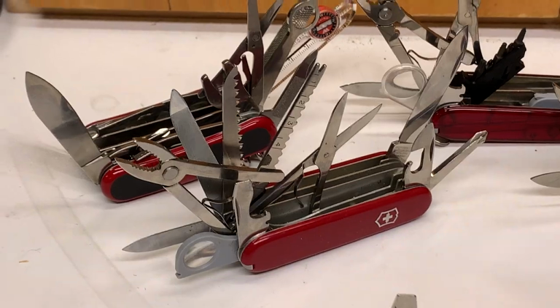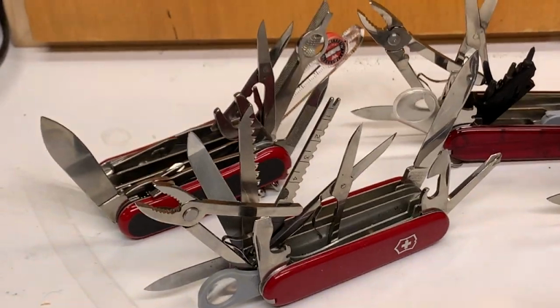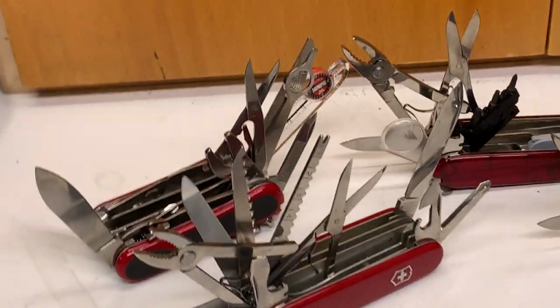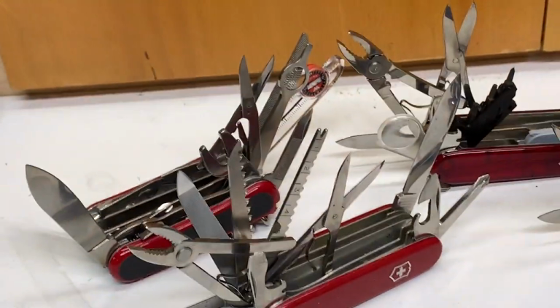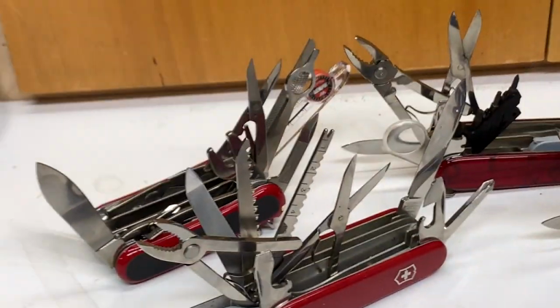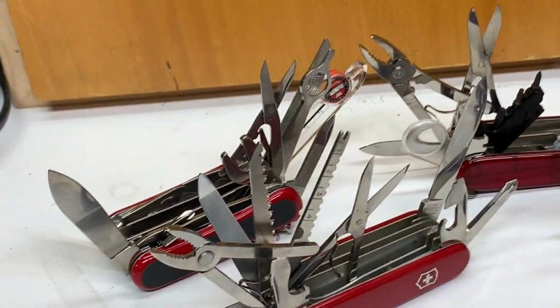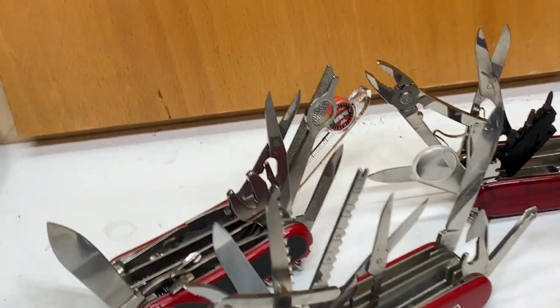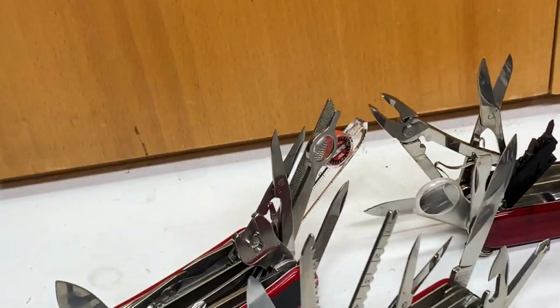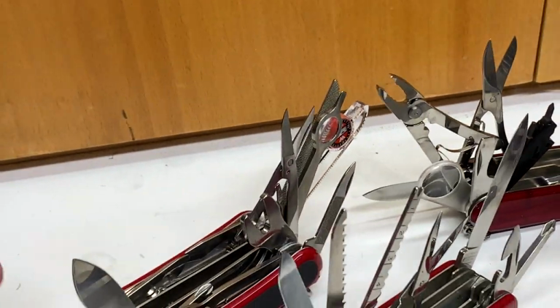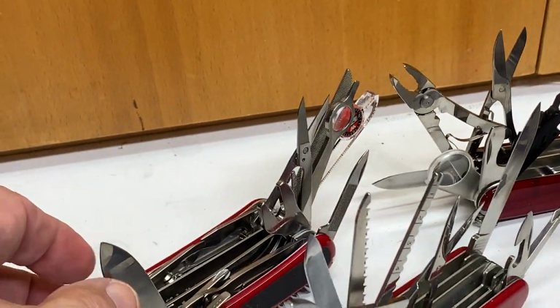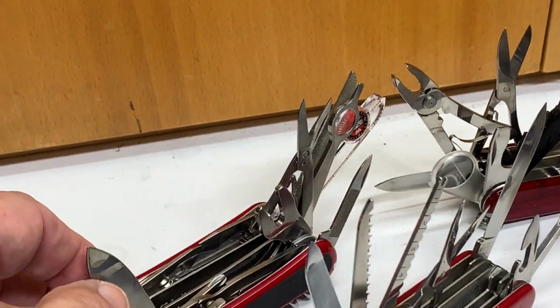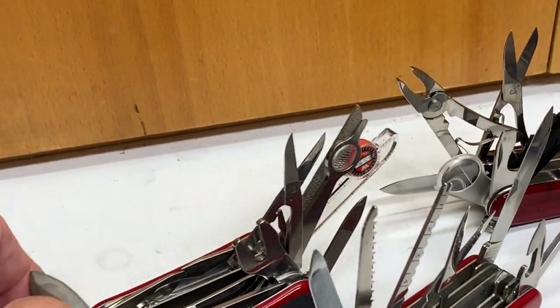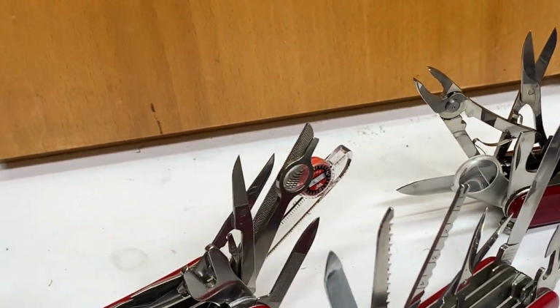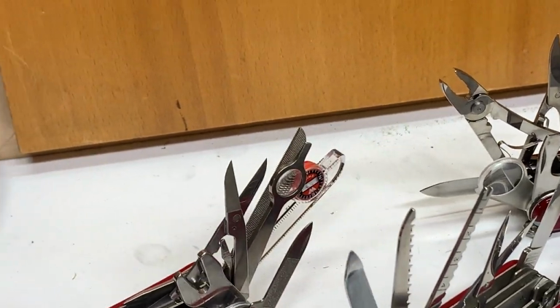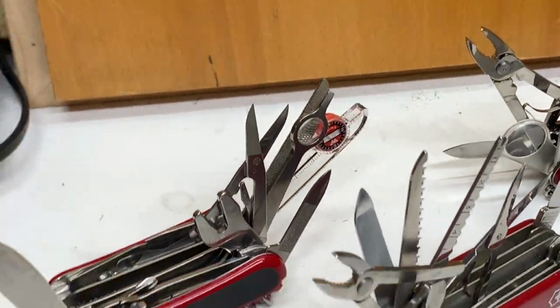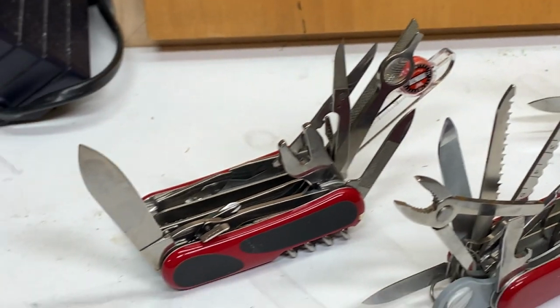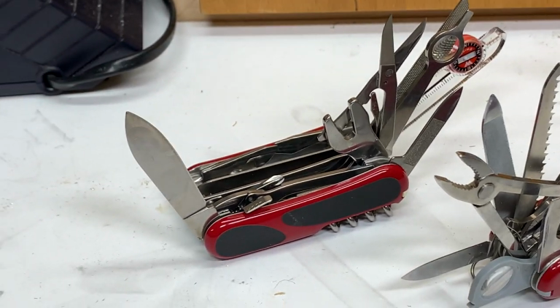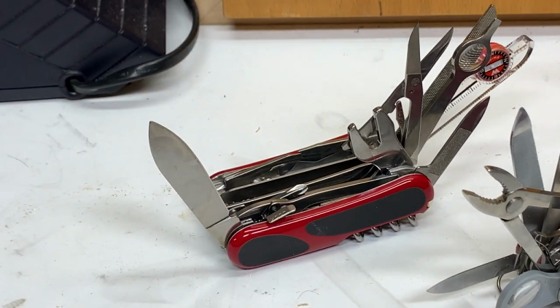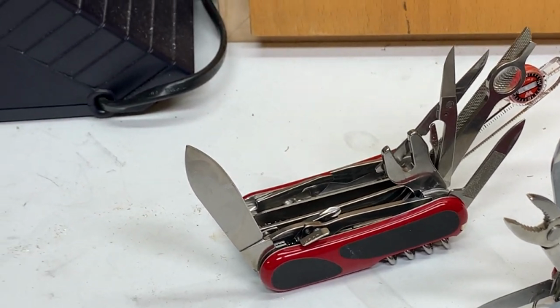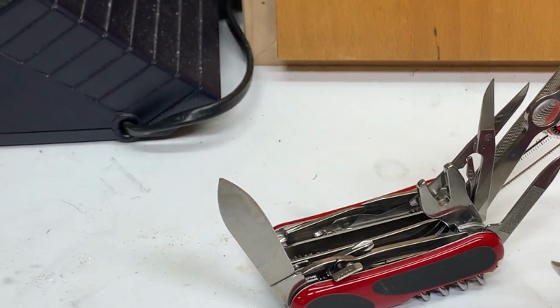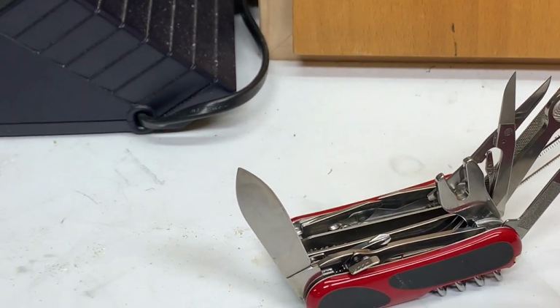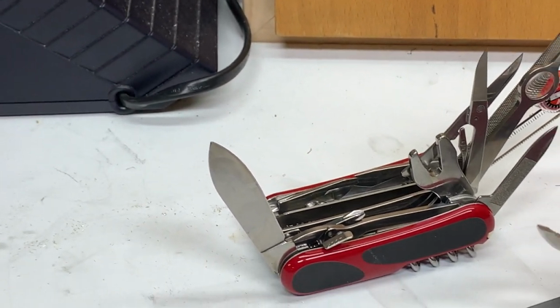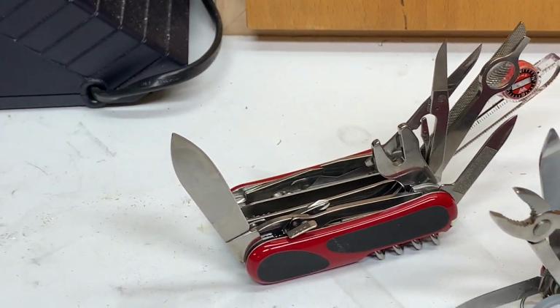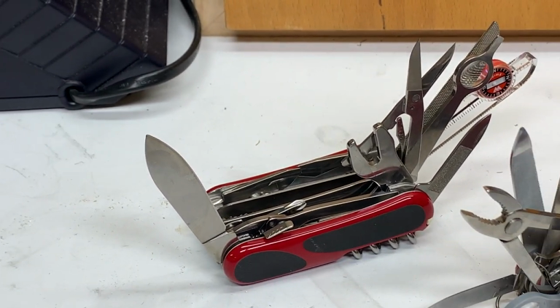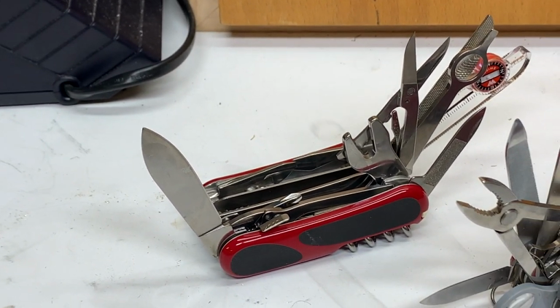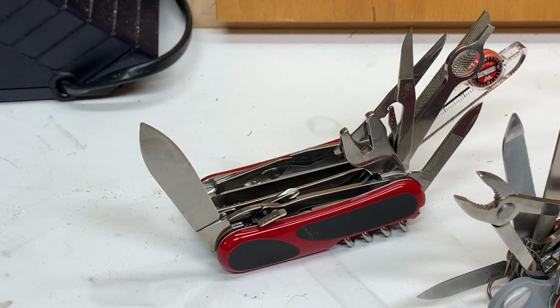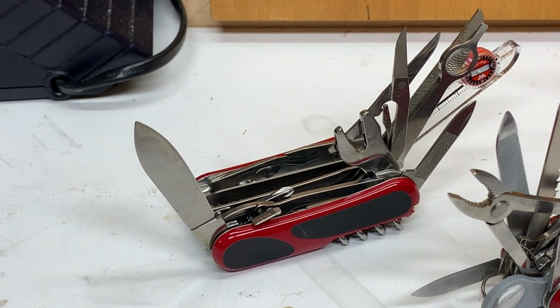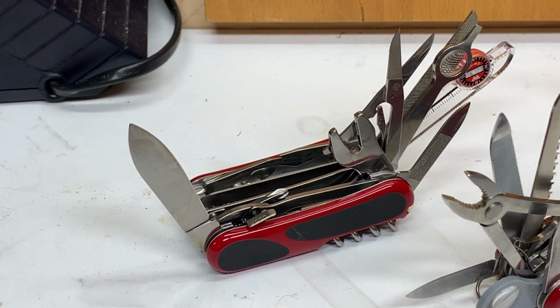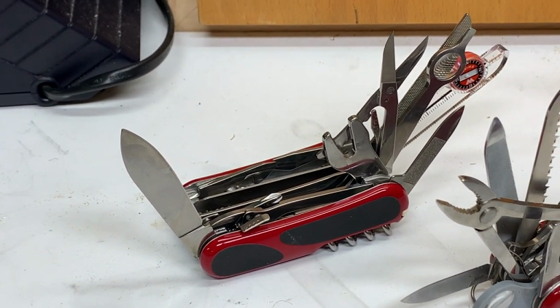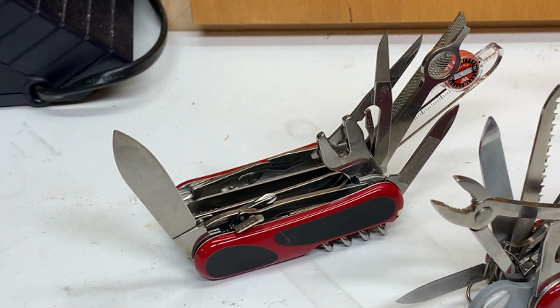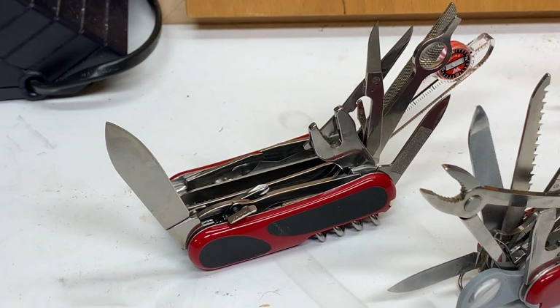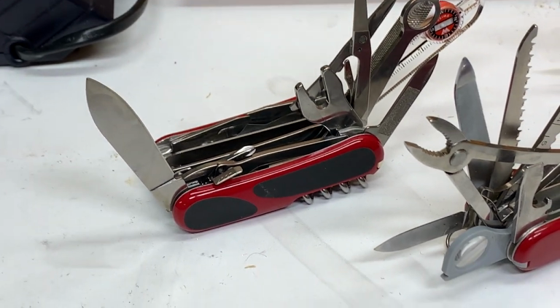Hello, this is Steve the Toolmeister and I am showing off my collection of large Swiss Army knives today.